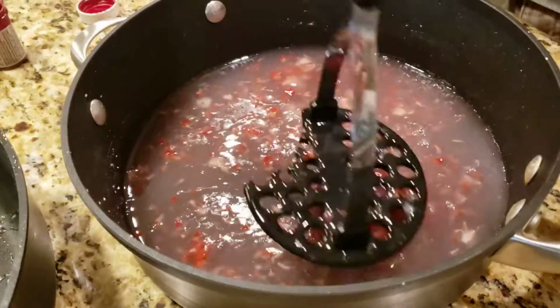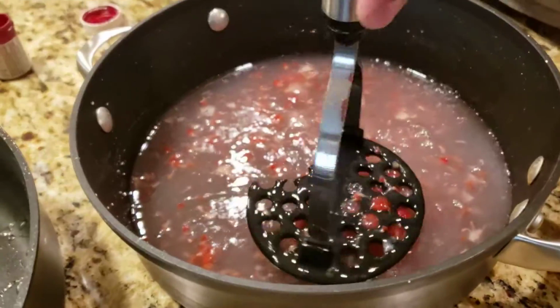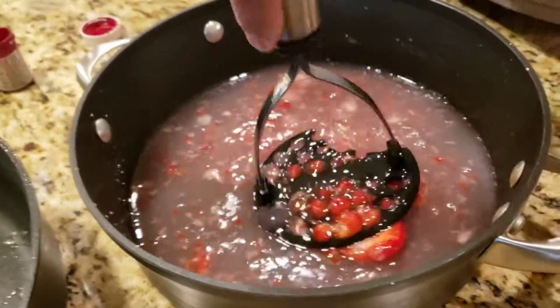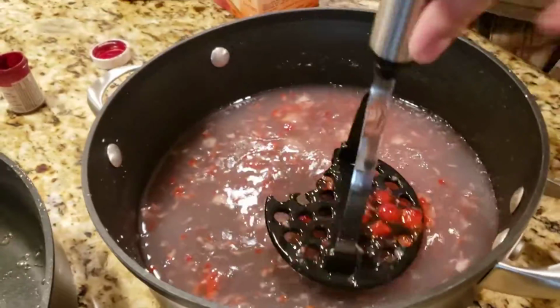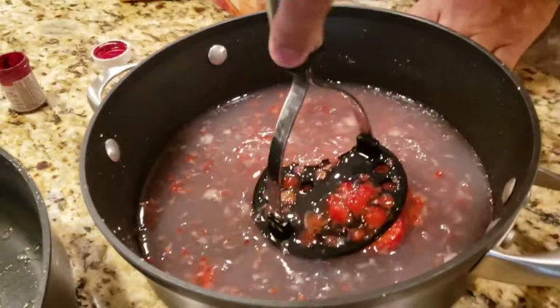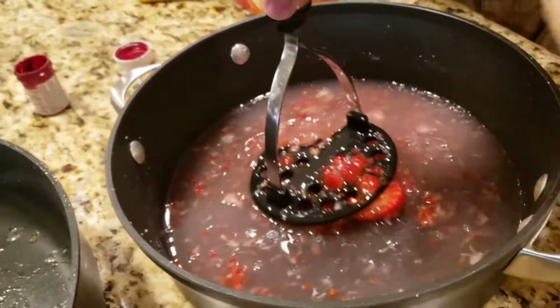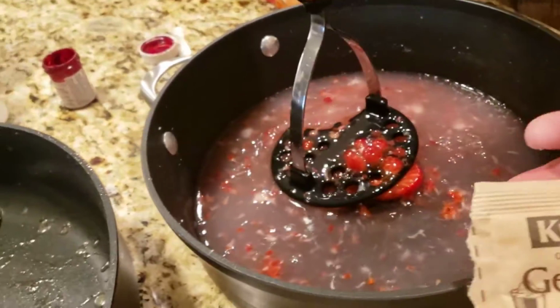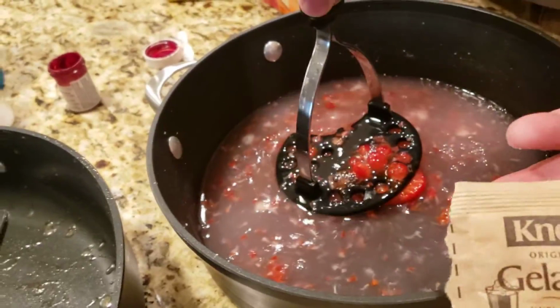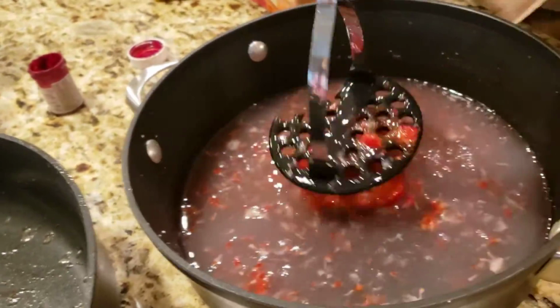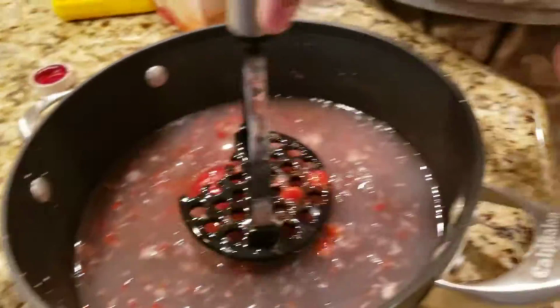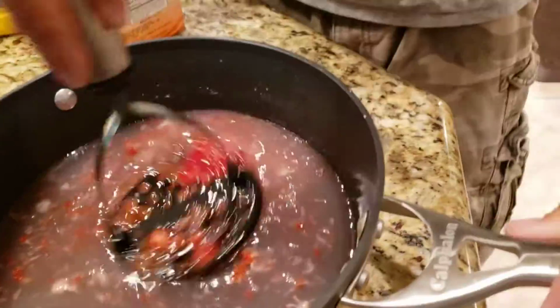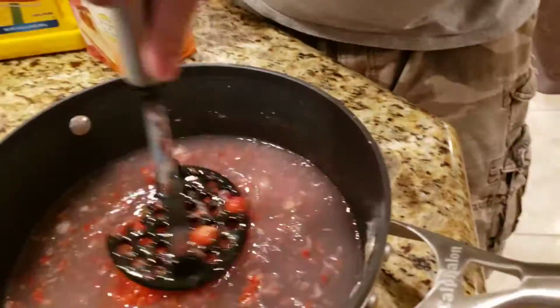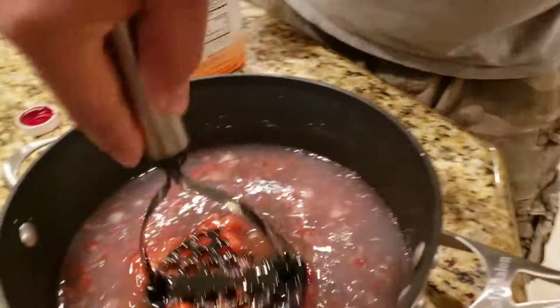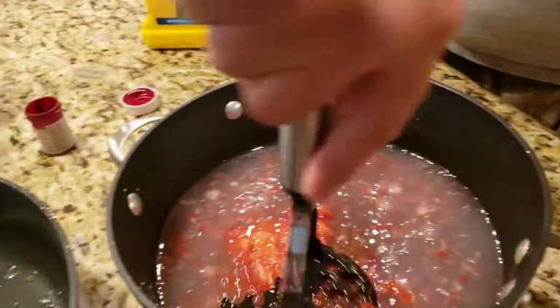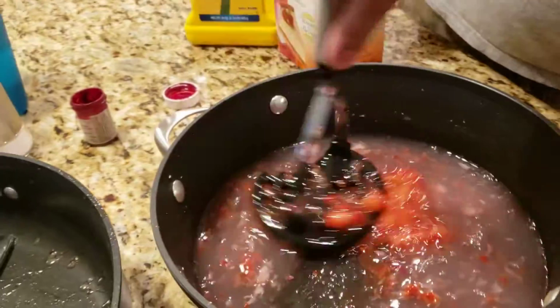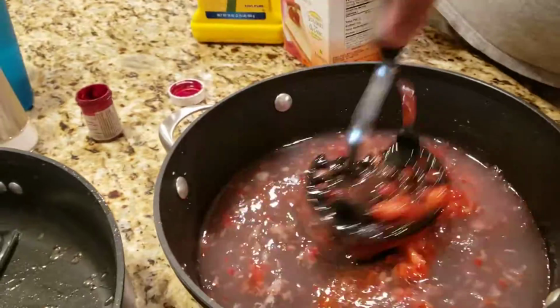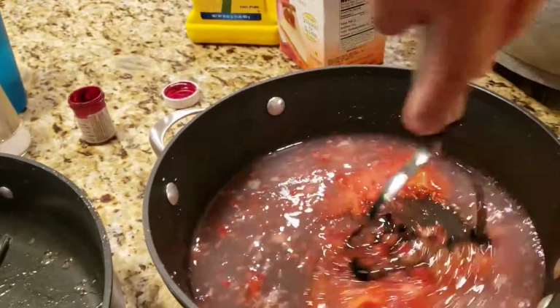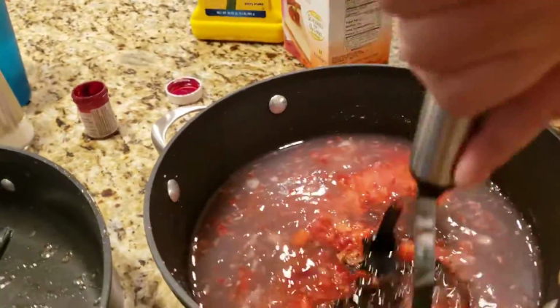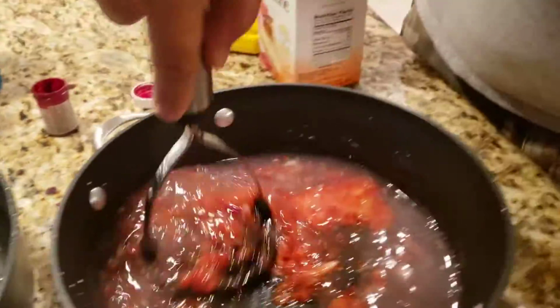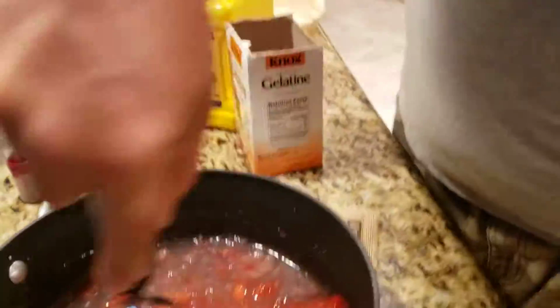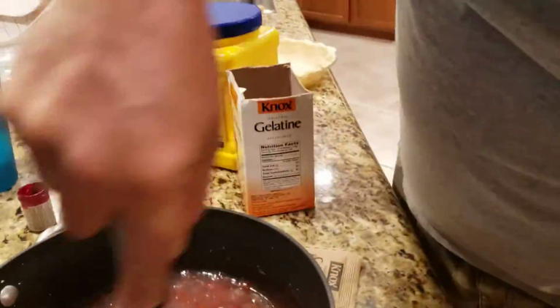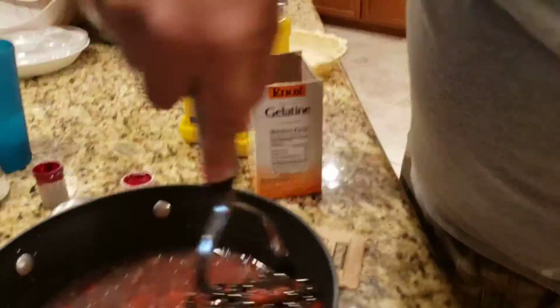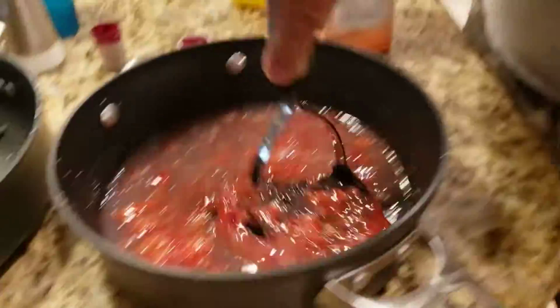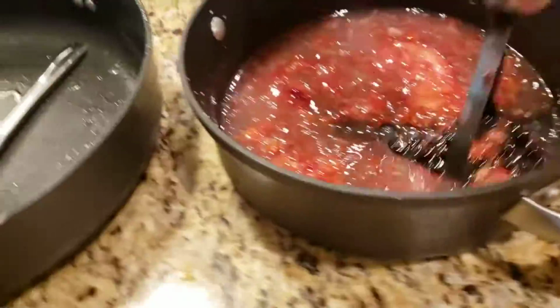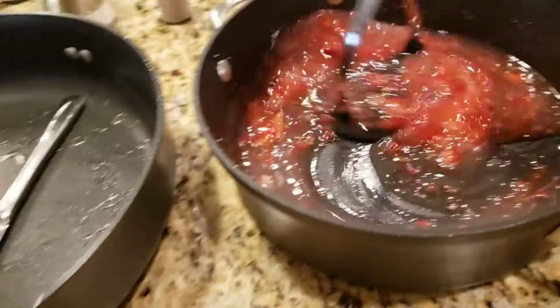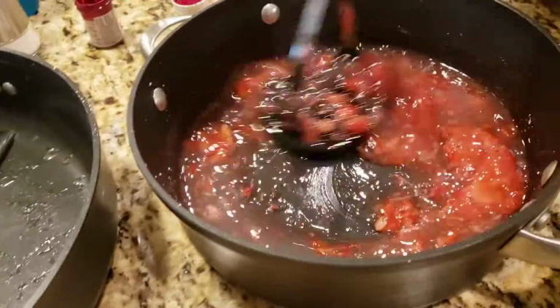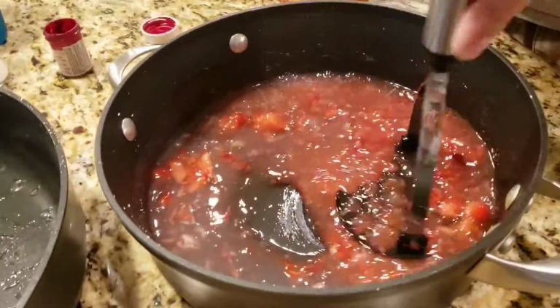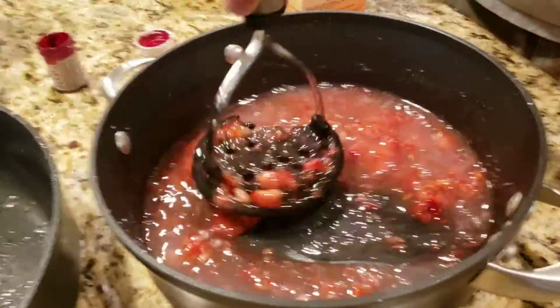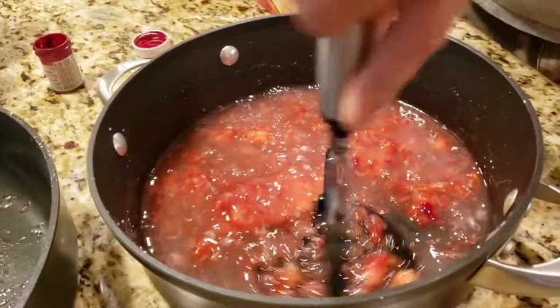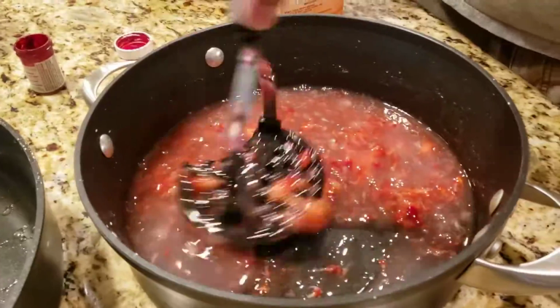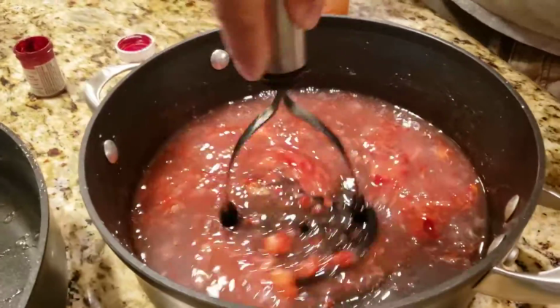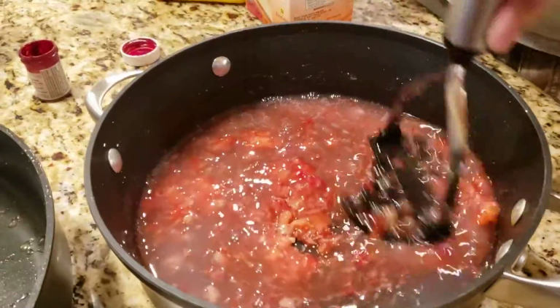And I do 1 packet of gelatin — Nox gelatin, just like this. When you get that all mixed up, you're gonna end up with a nice red strawberry glaze.